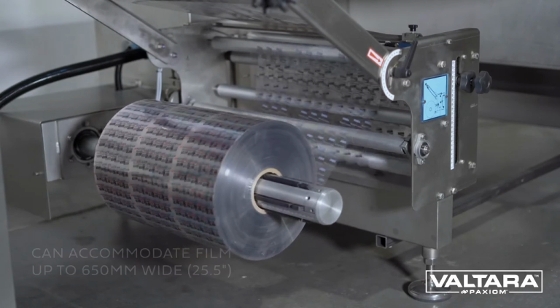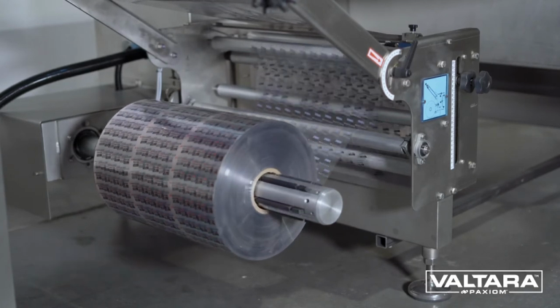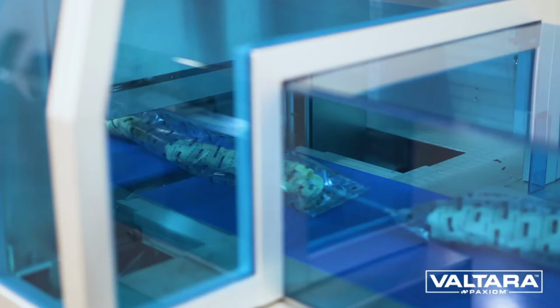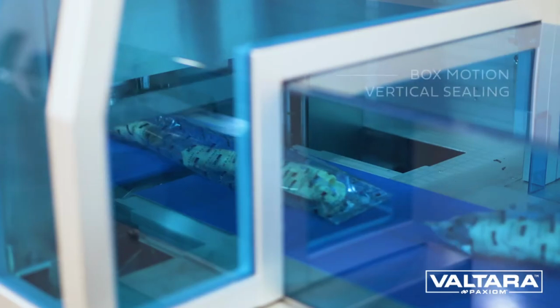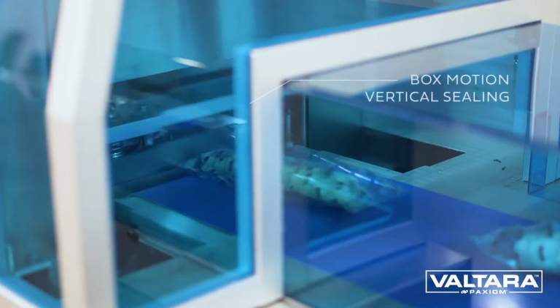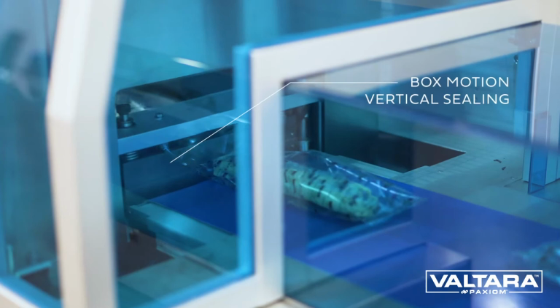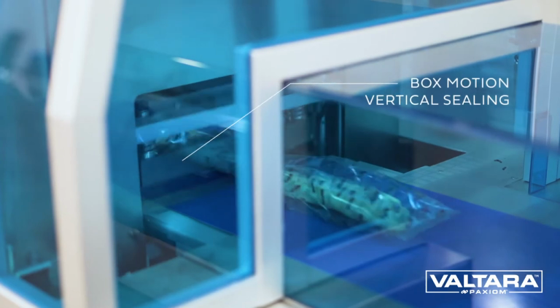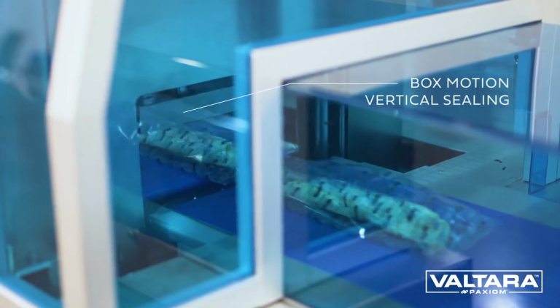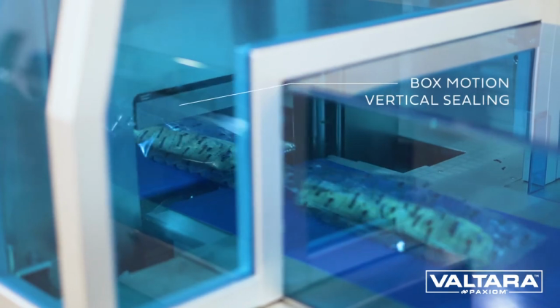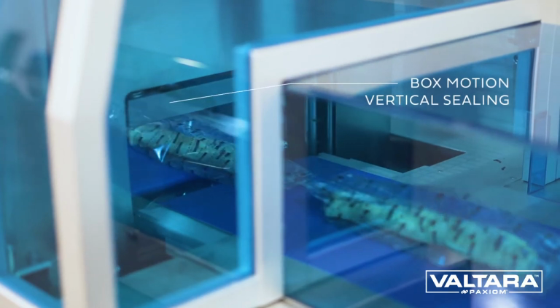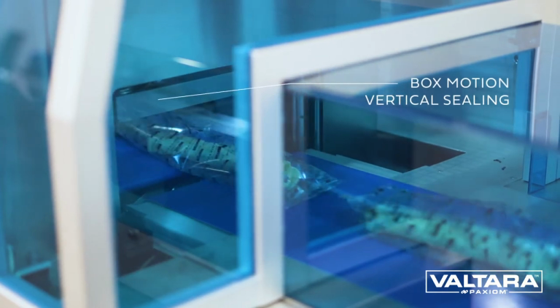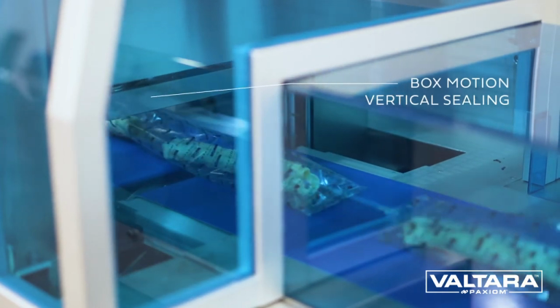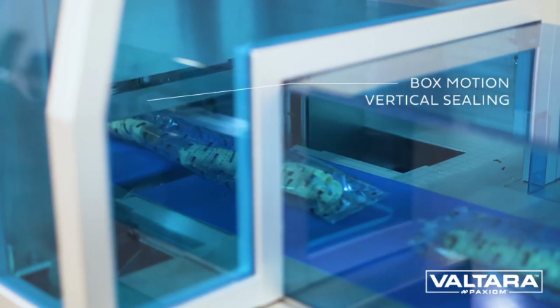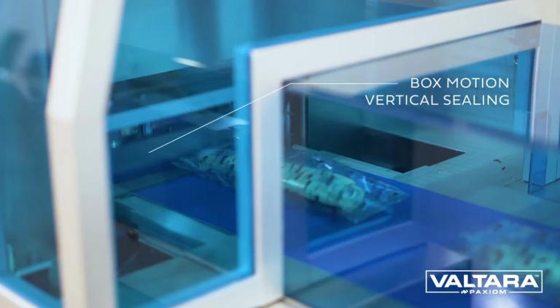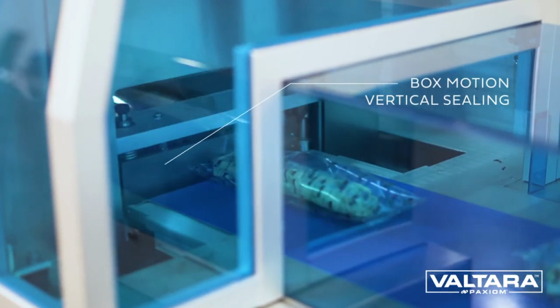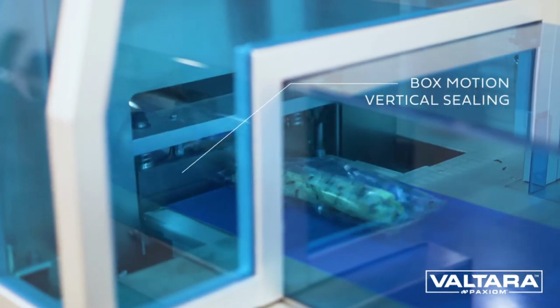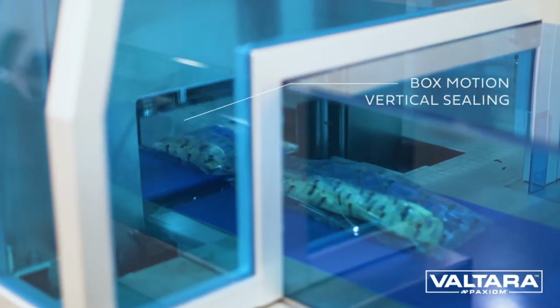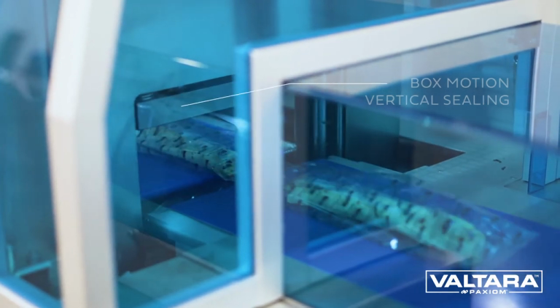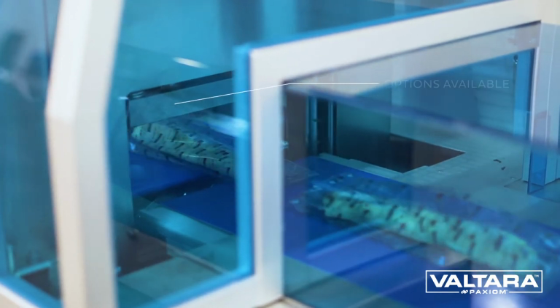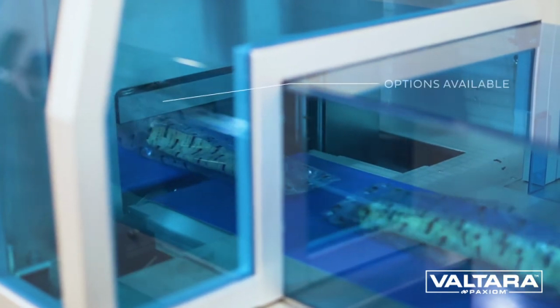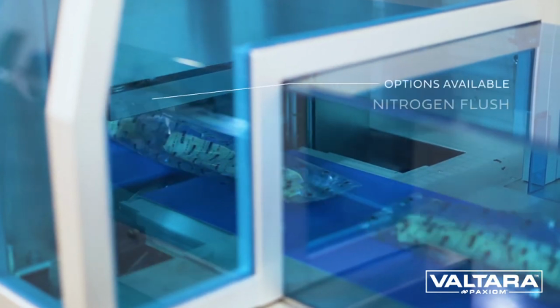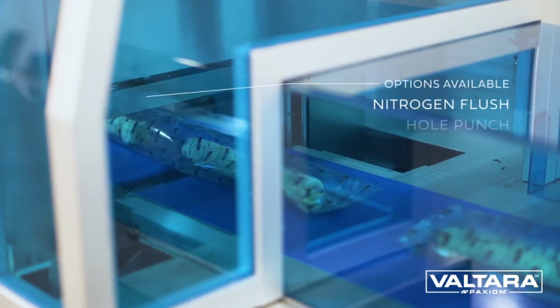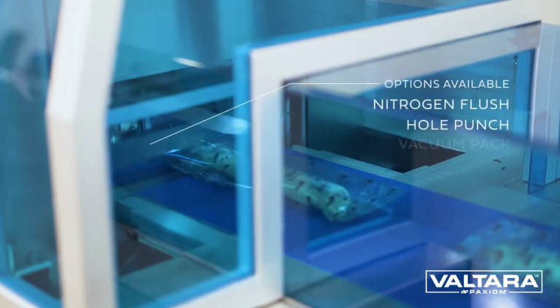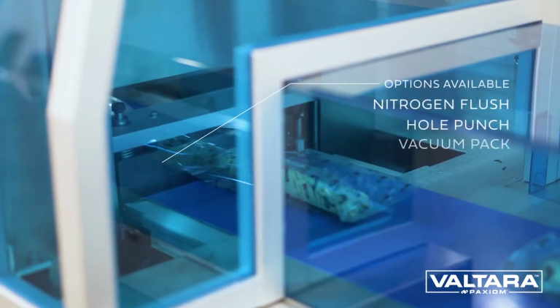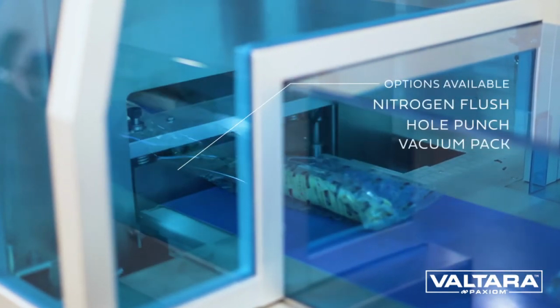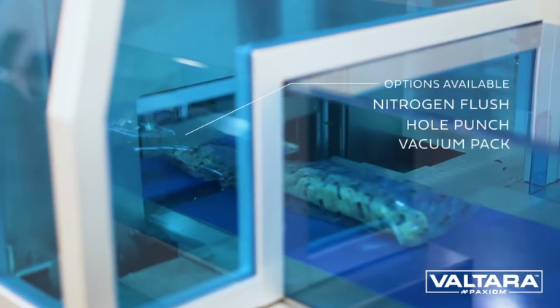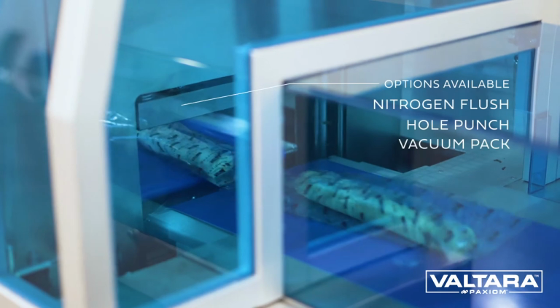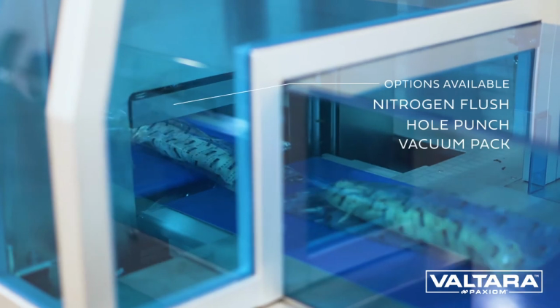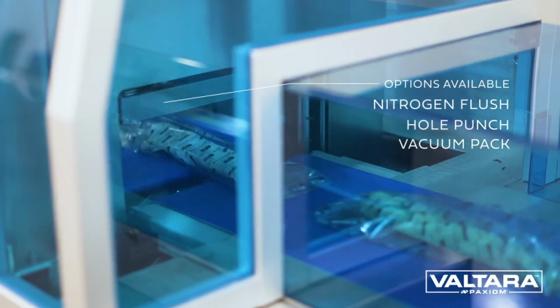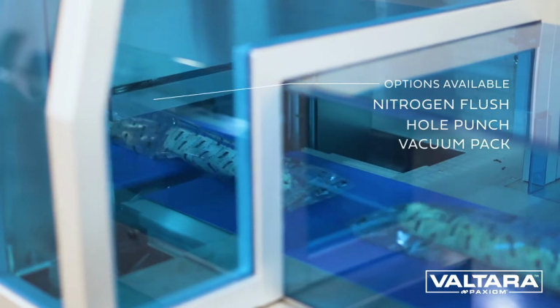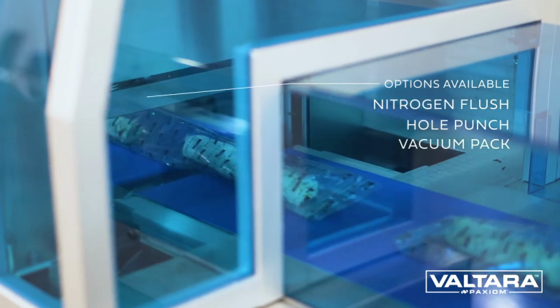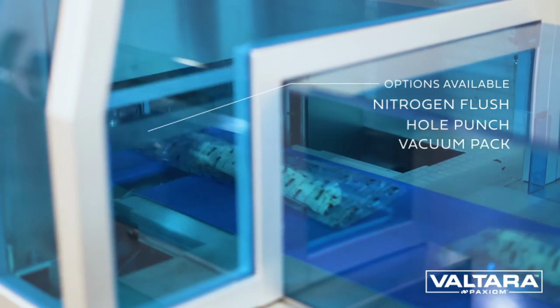The Sleek includes an easy to adjust in-feed system and can be operated with registered film, random film print, or automatic self-adjust.